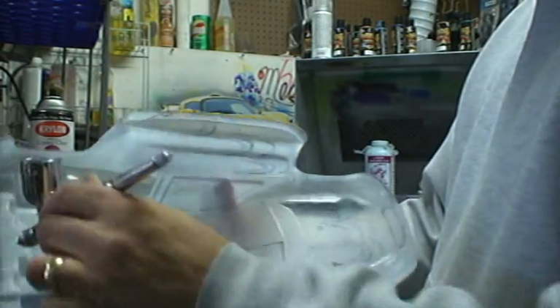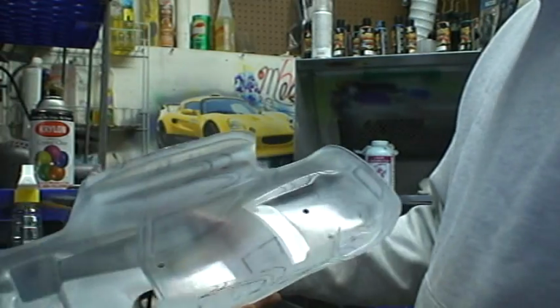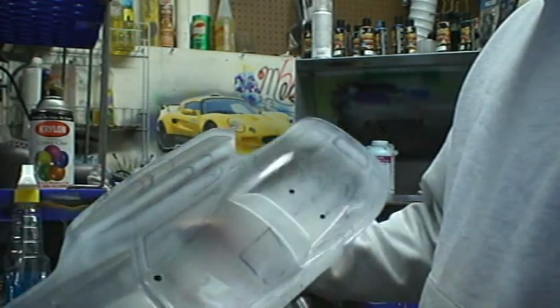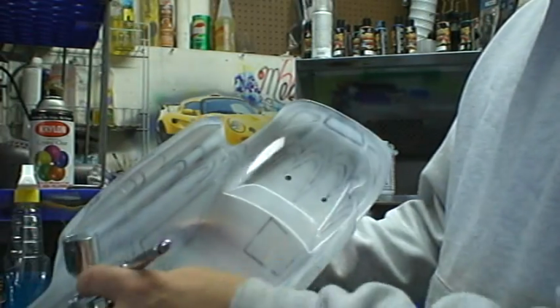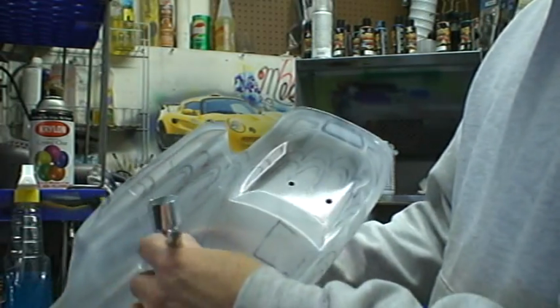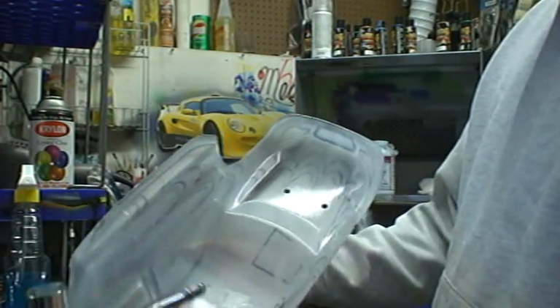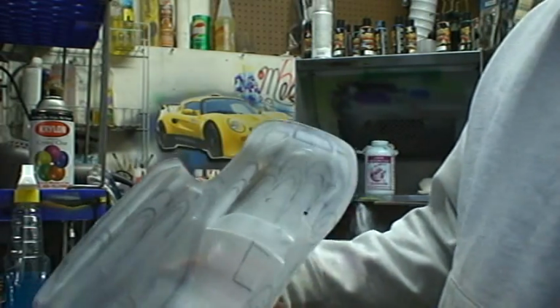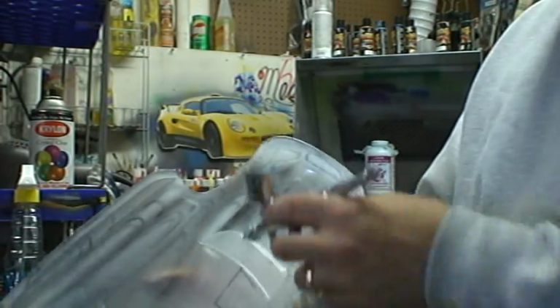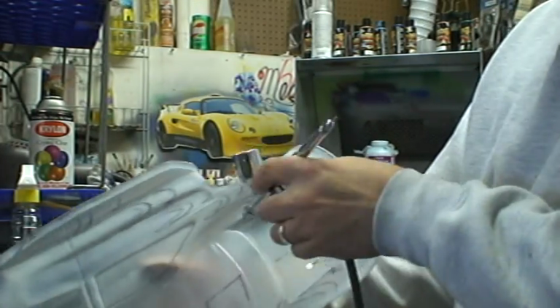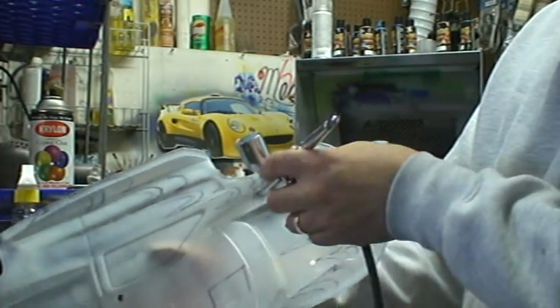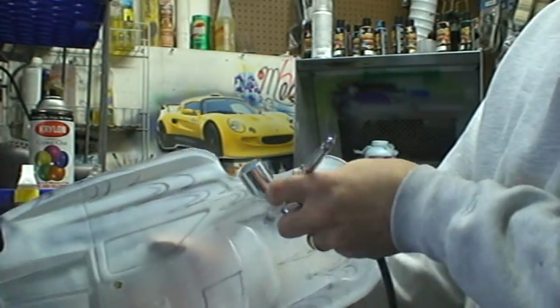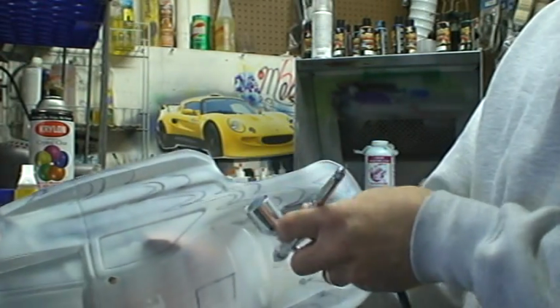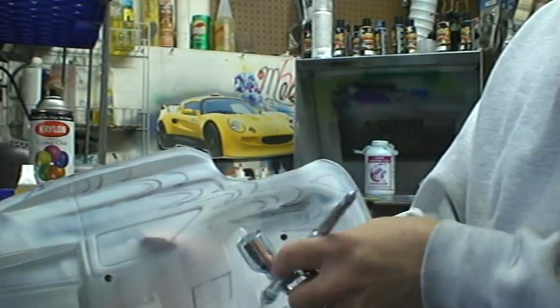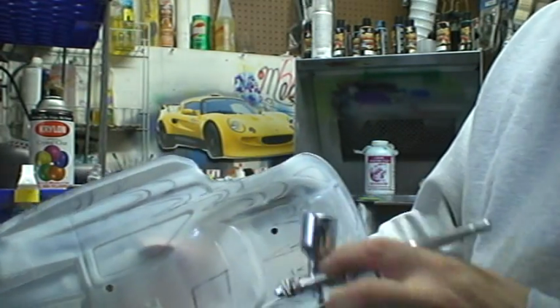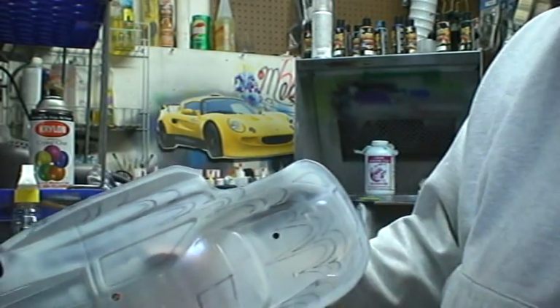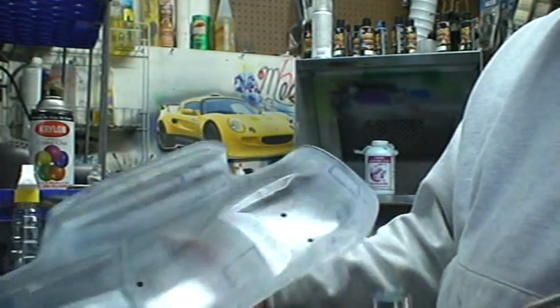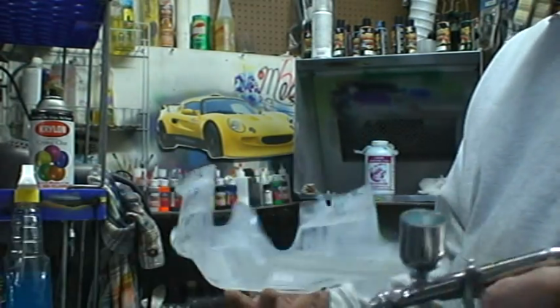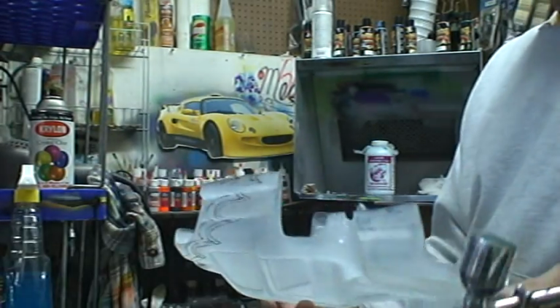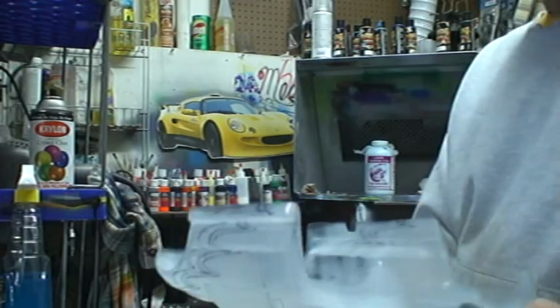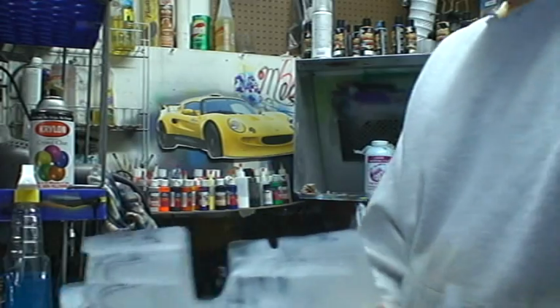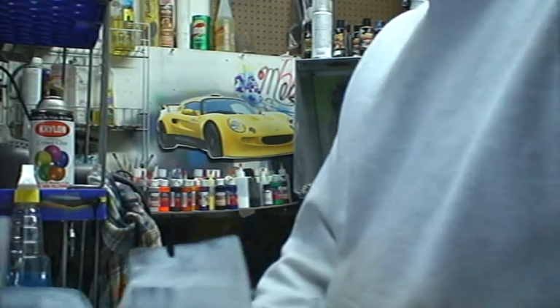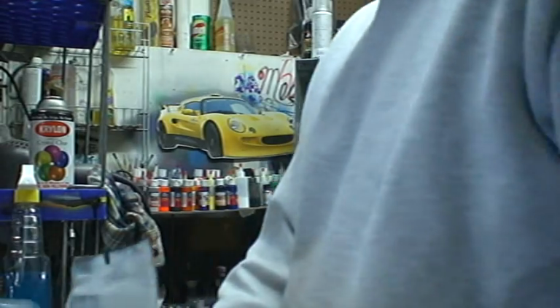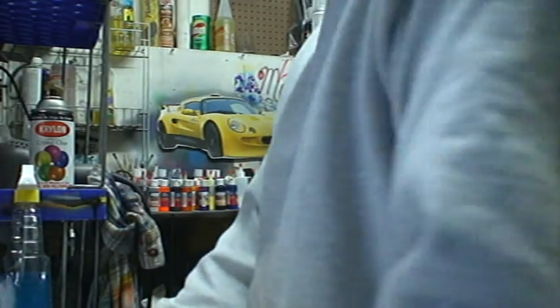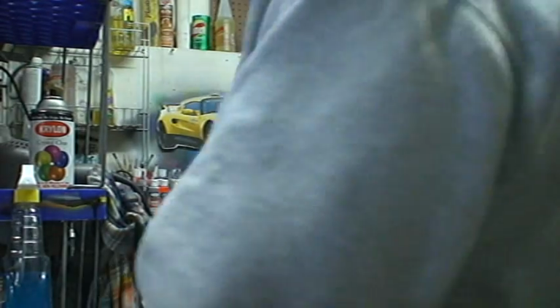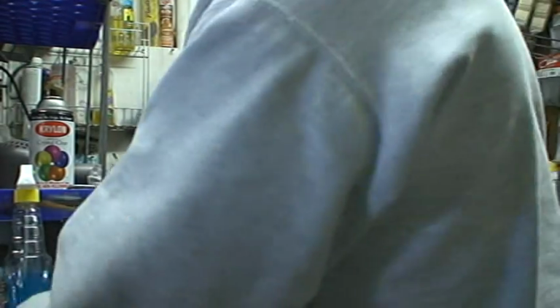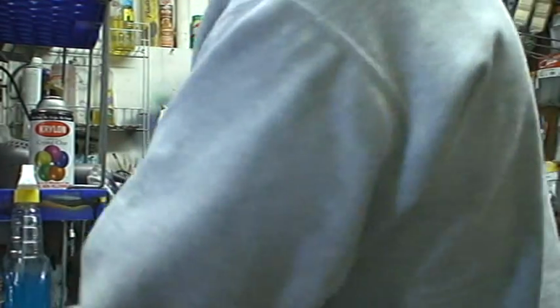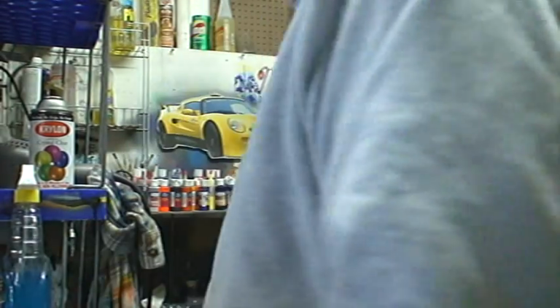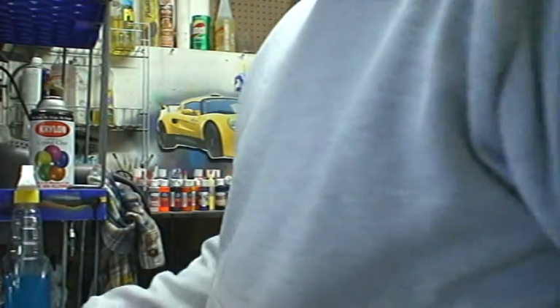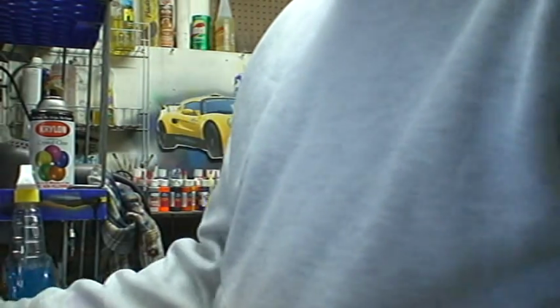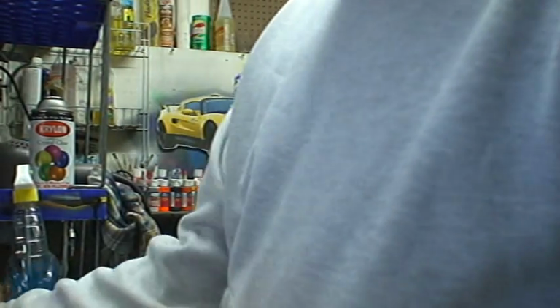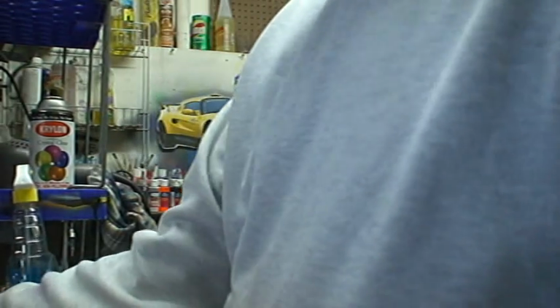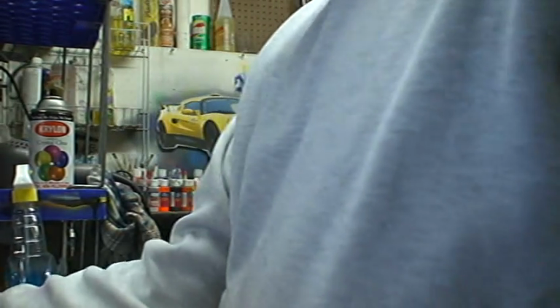There you have it — one coat ready to go underneath the dryer. Three more coats like that and we're done.